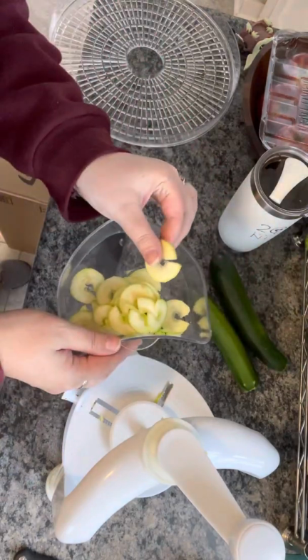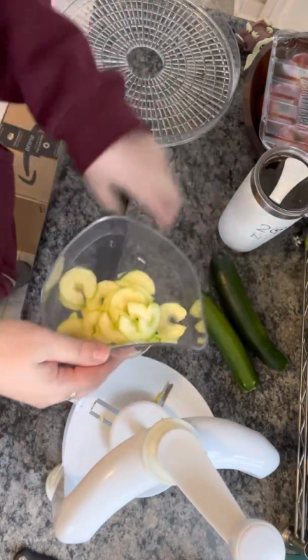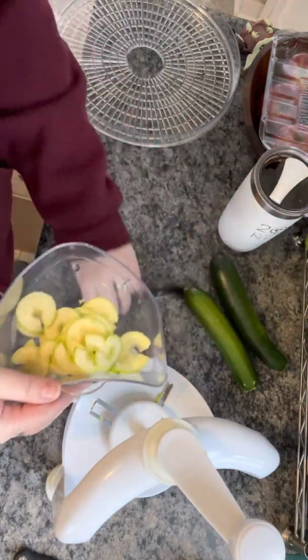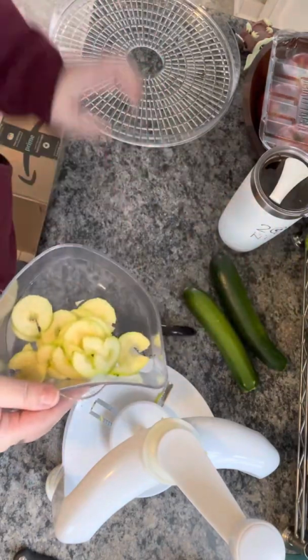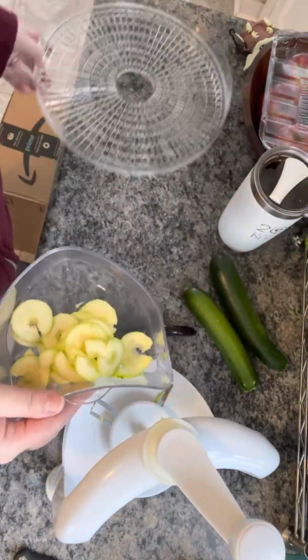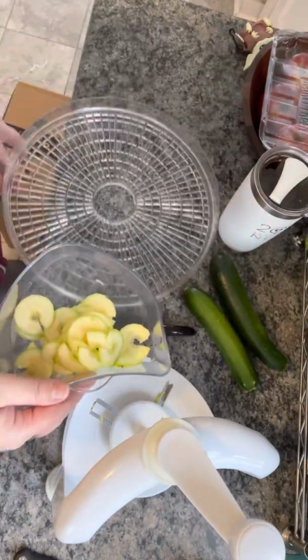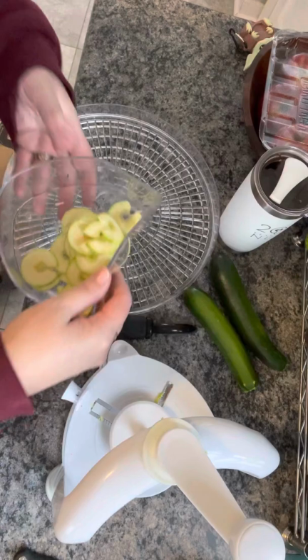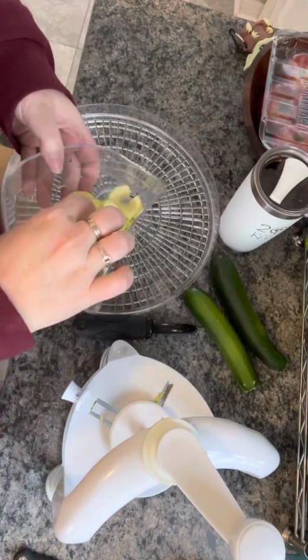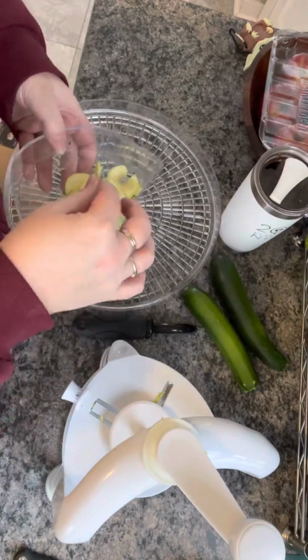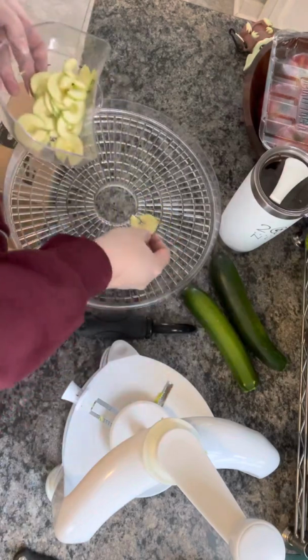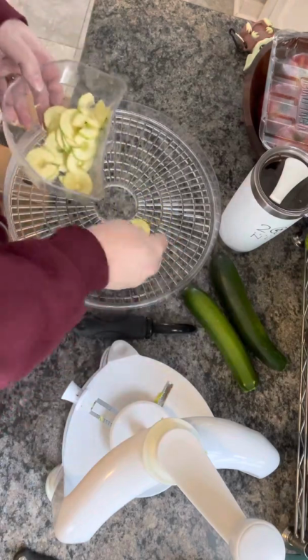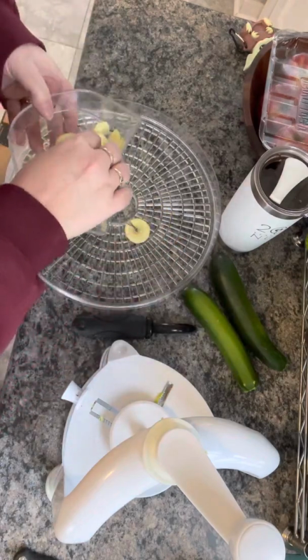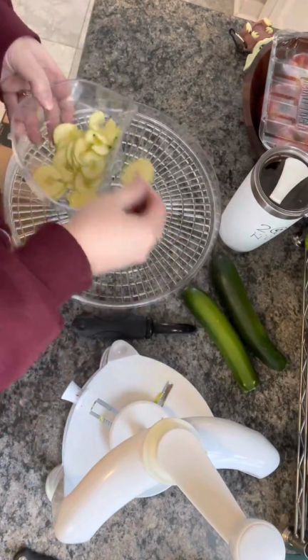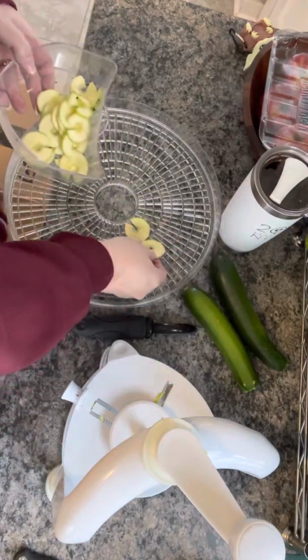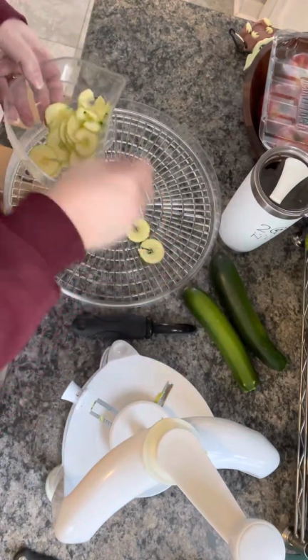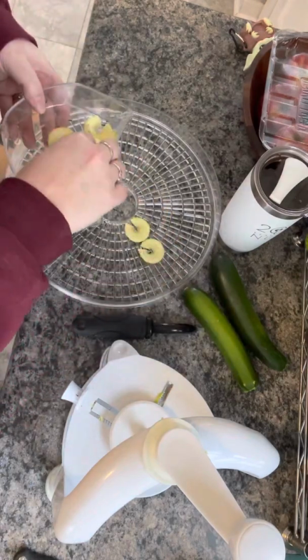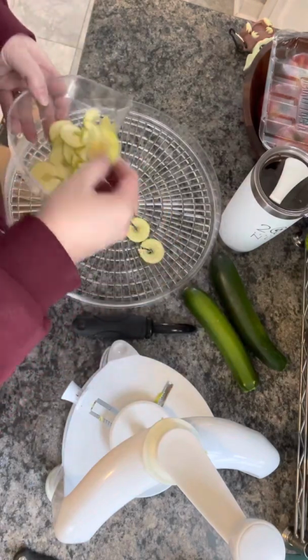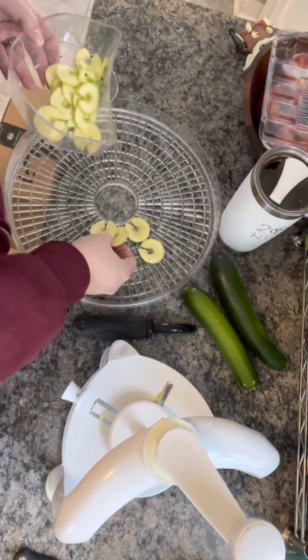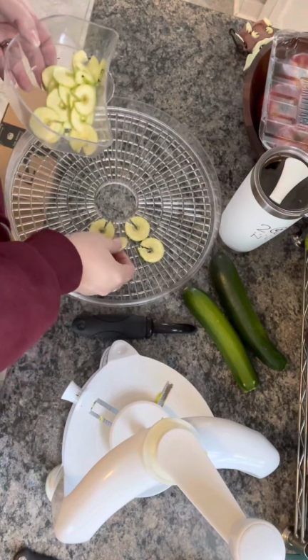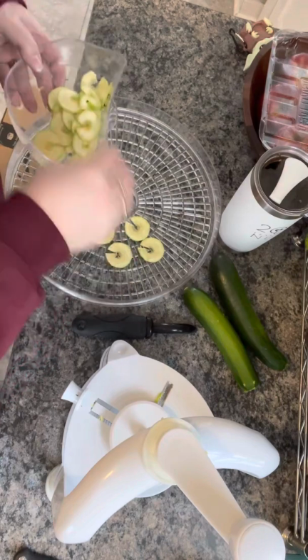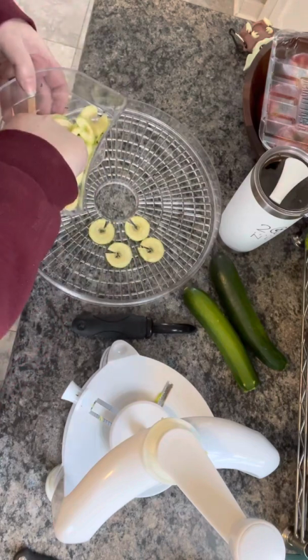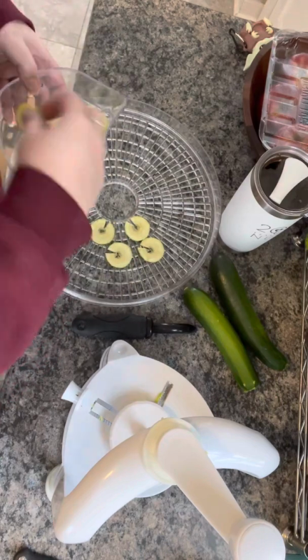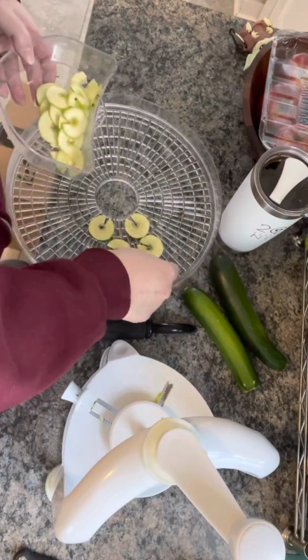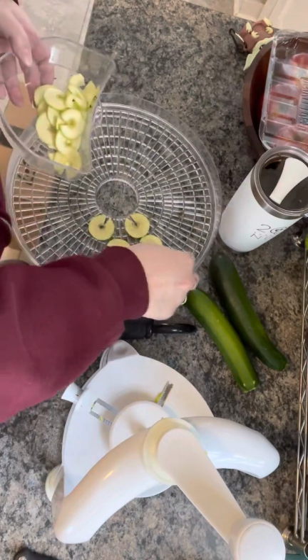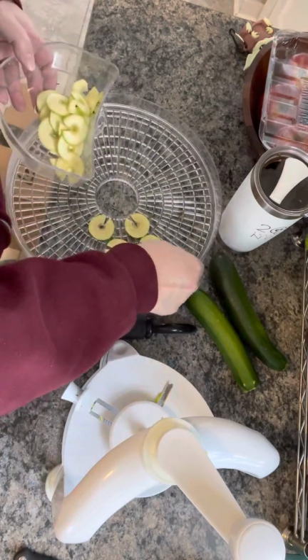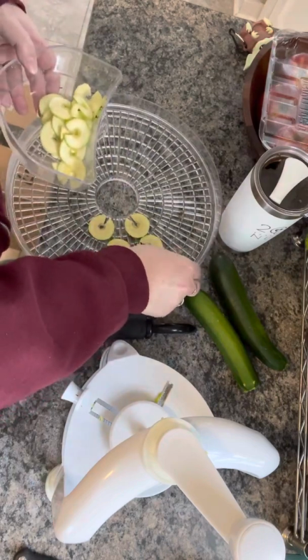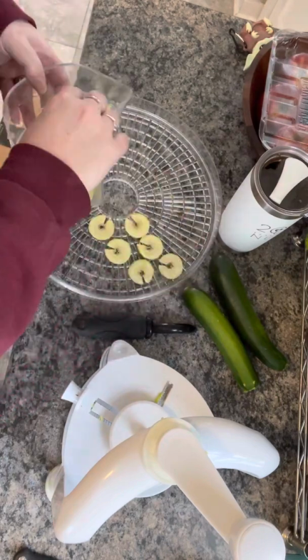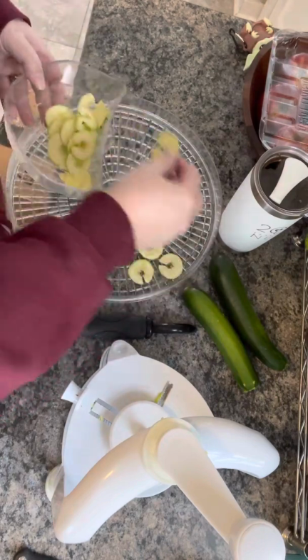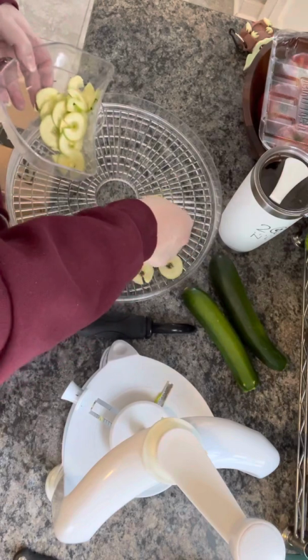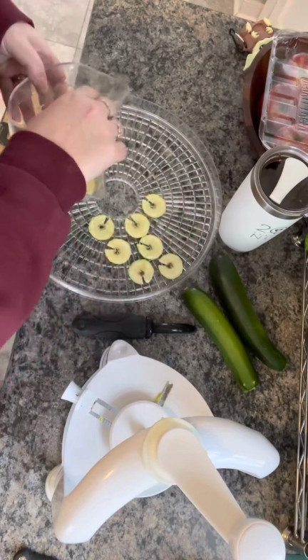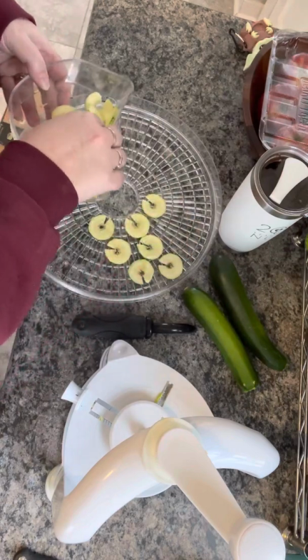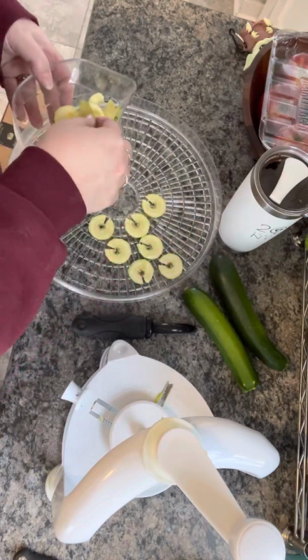Then all you're going to do is put it on the dehydrating tray like so. I have a small spiralizer so I could only do like half of the zucchini at a time, but that's okay.